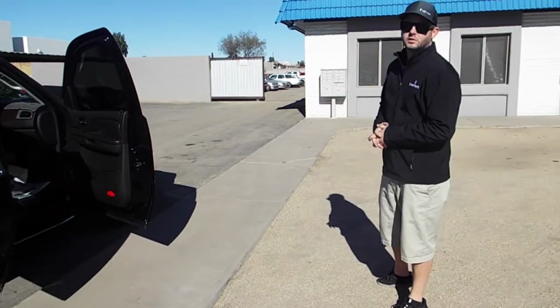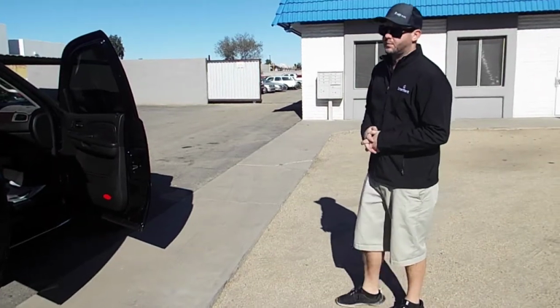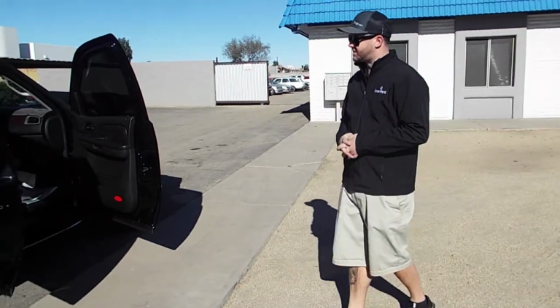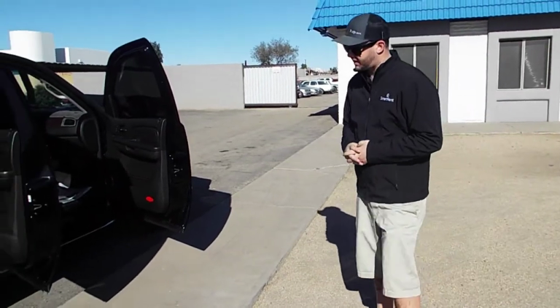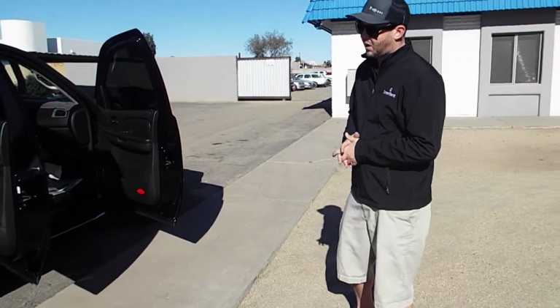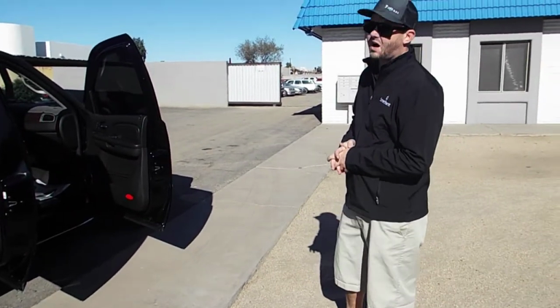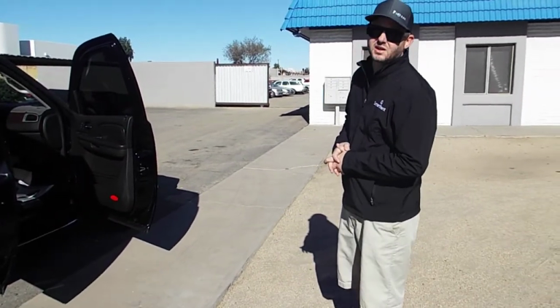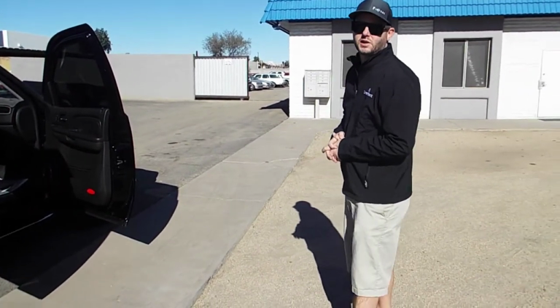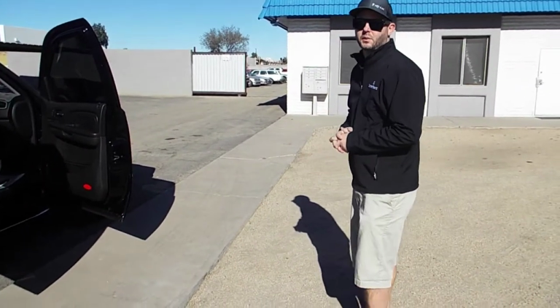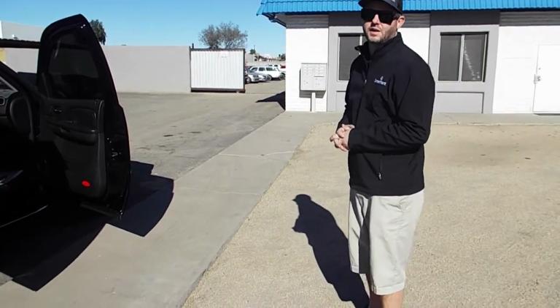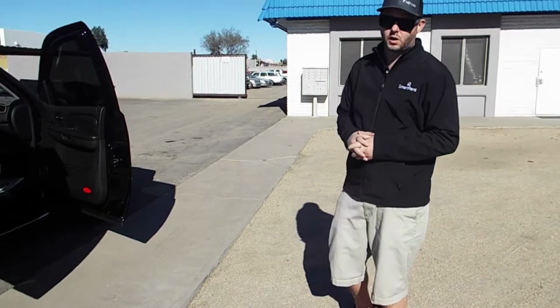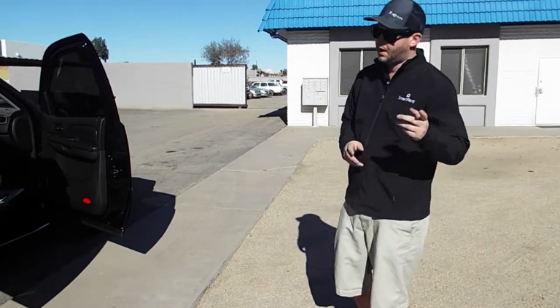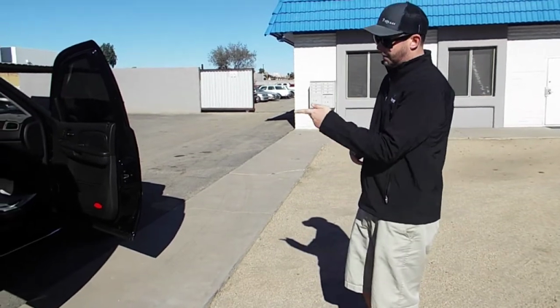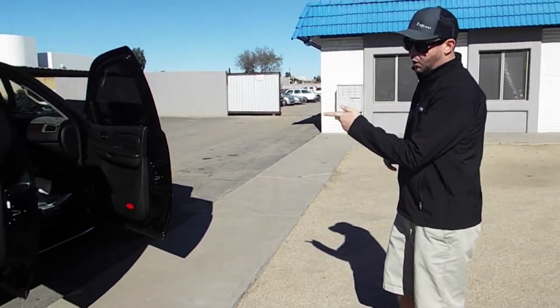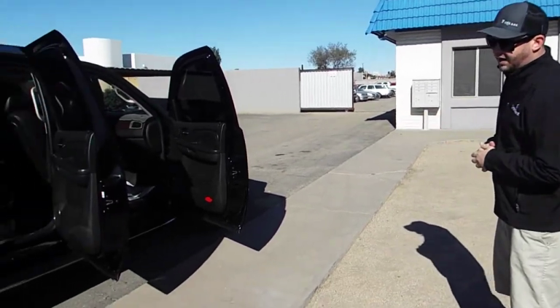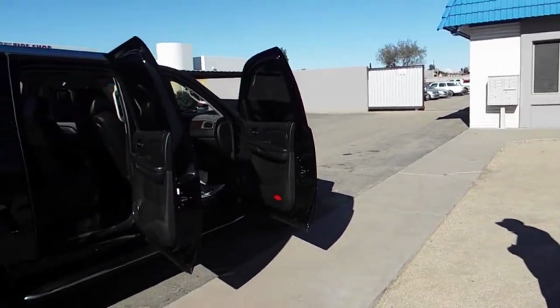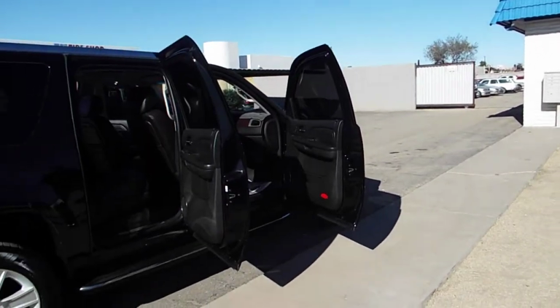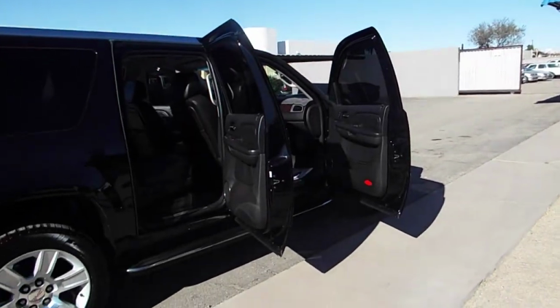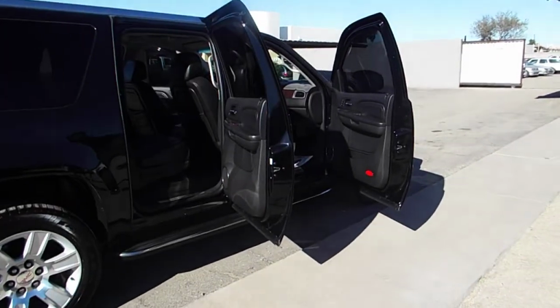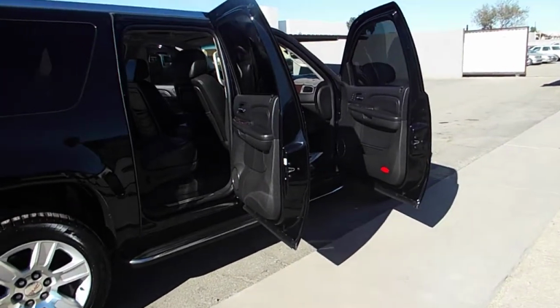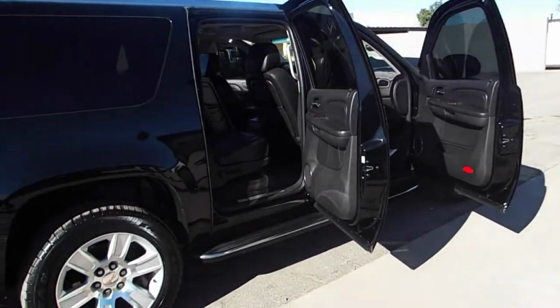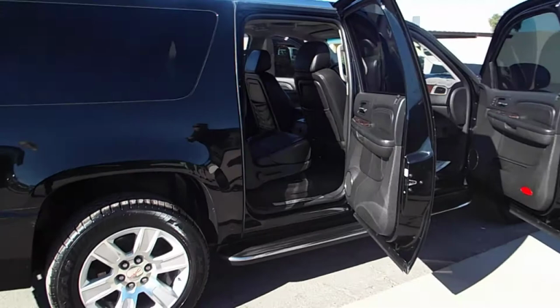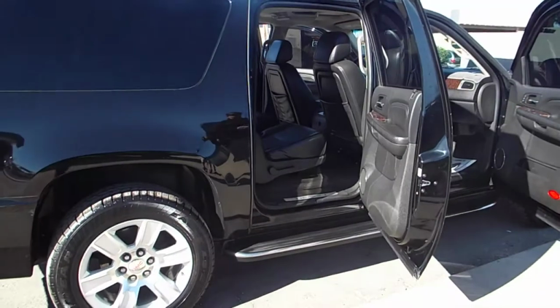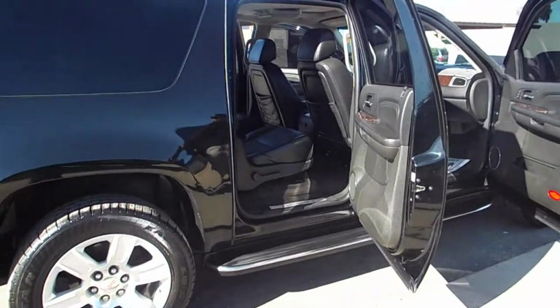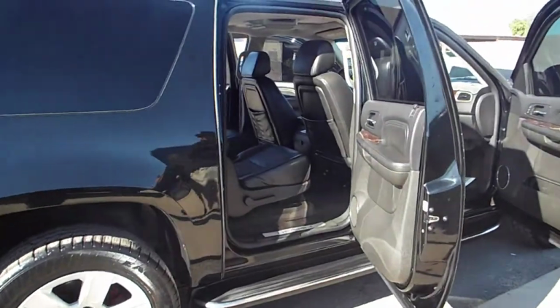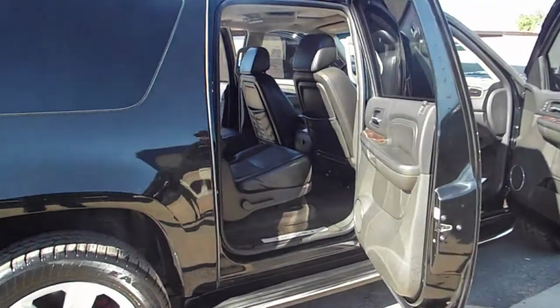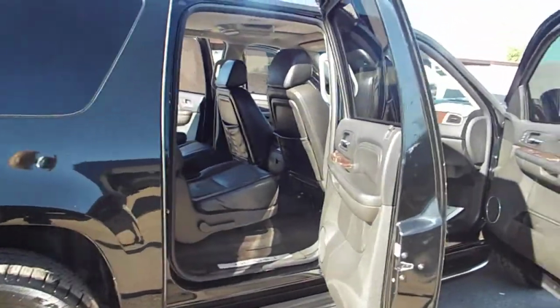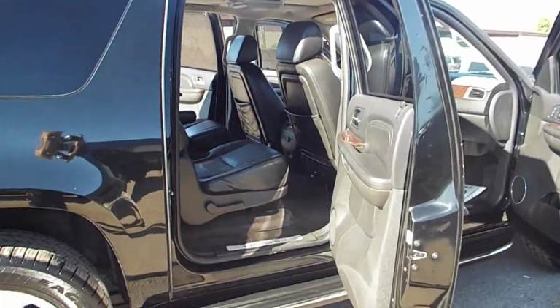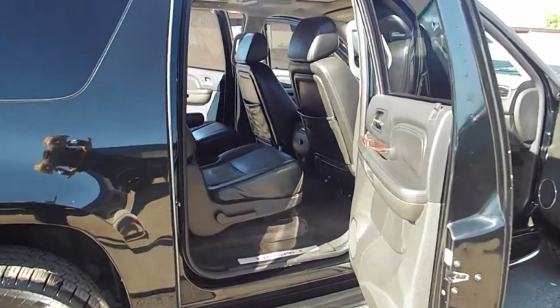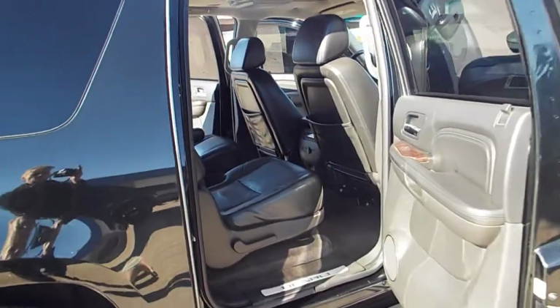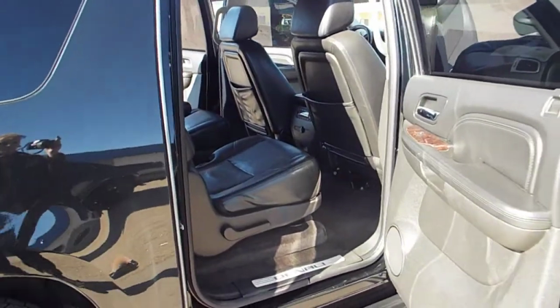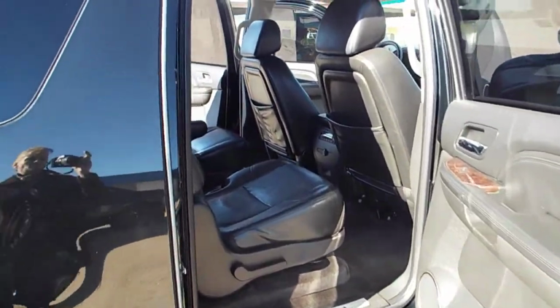What's going on everybody? This is Nick at PriceRide Auto Sales, 2020 West Deer Valley Road. I got an '09 GMC Yukon XL with 150,000 miles on it. Let's check it out and do a little walk around.